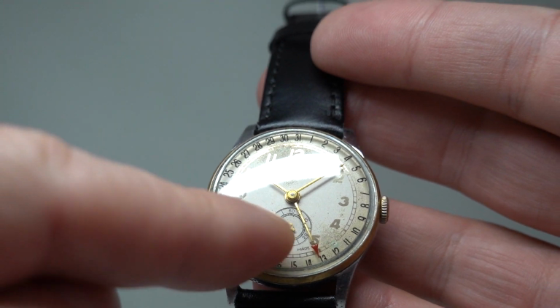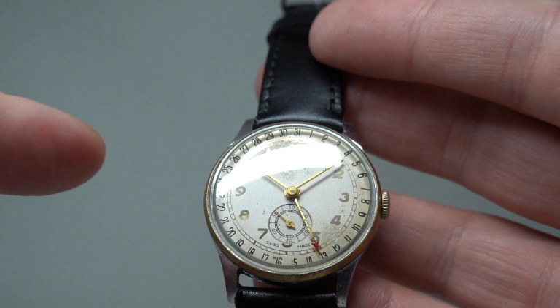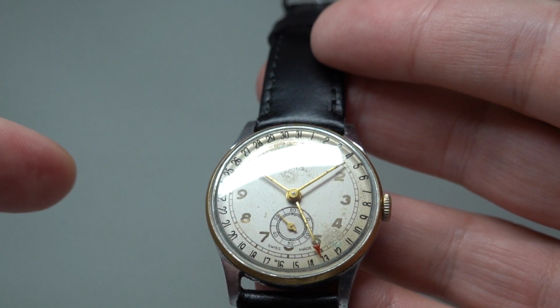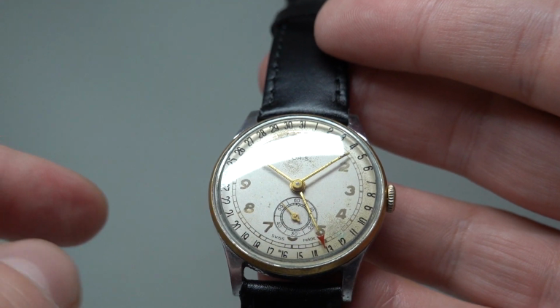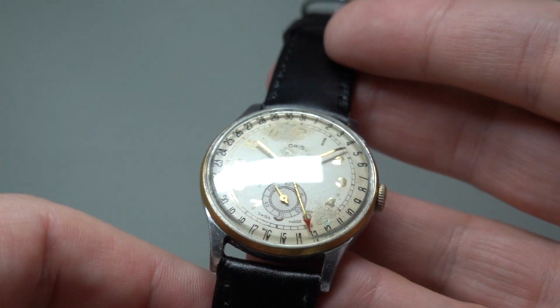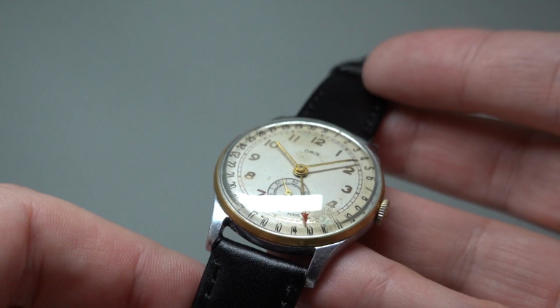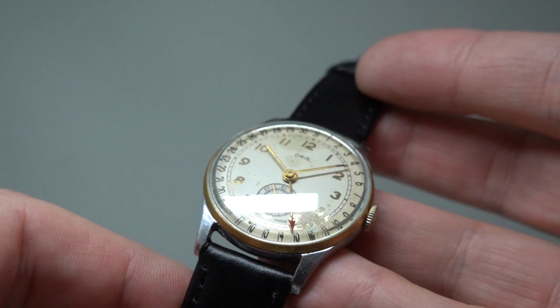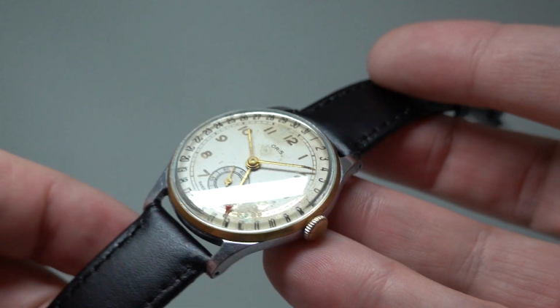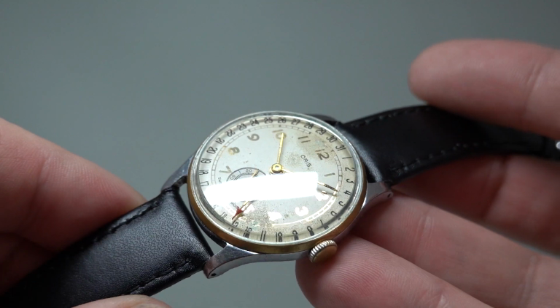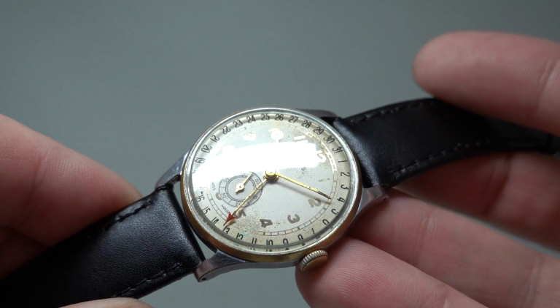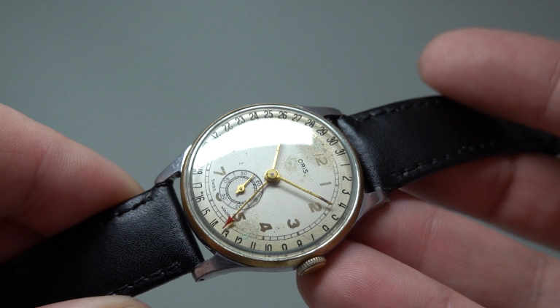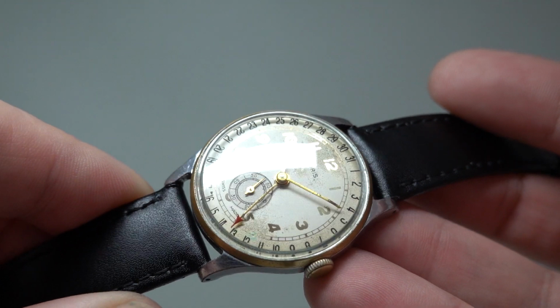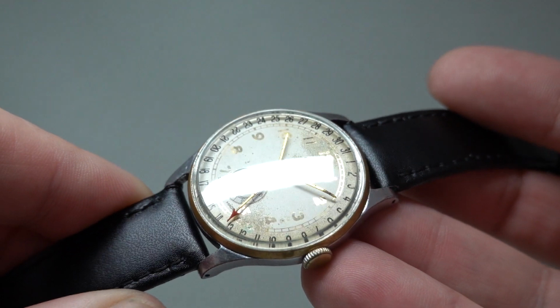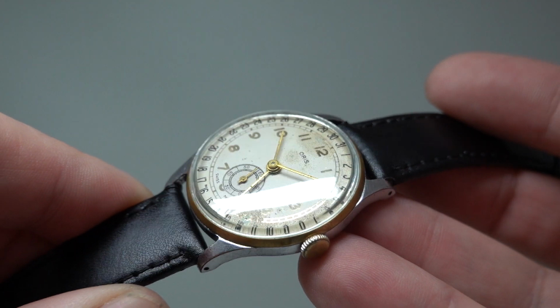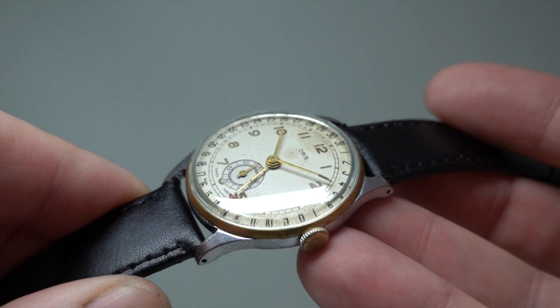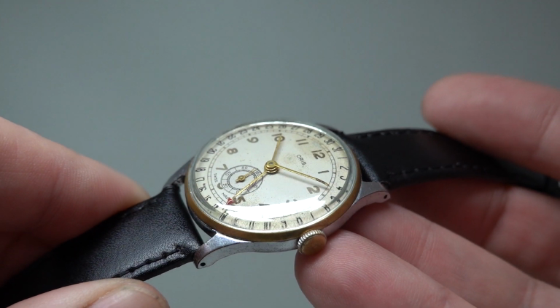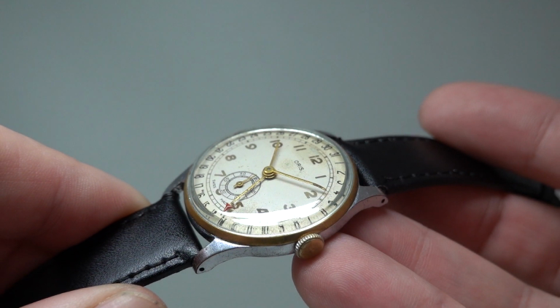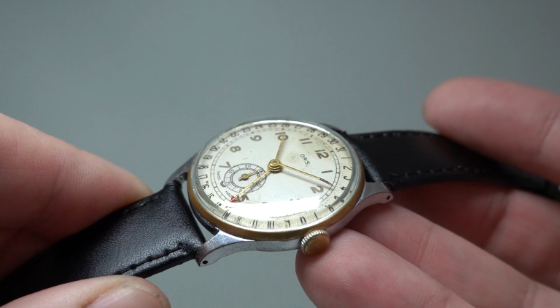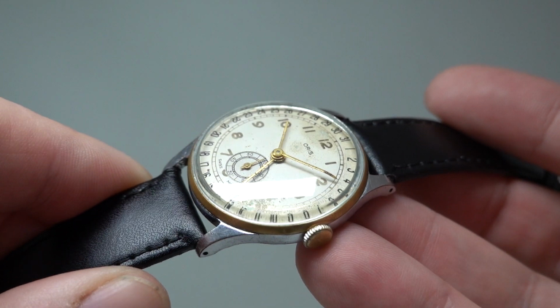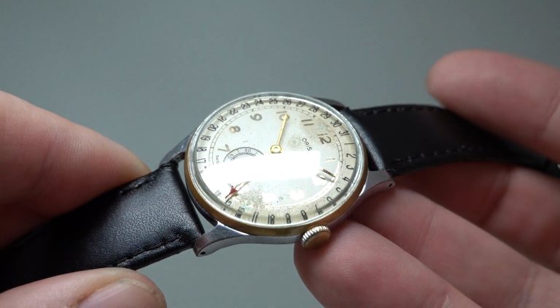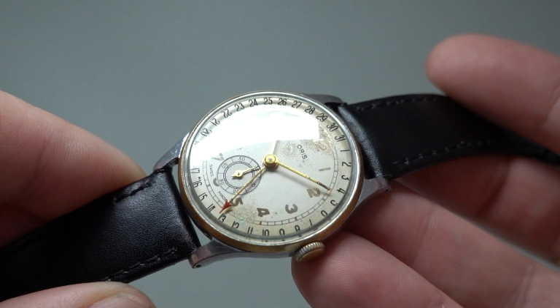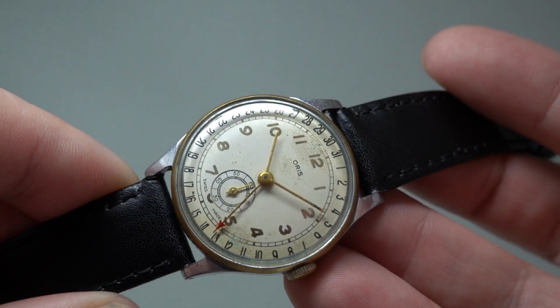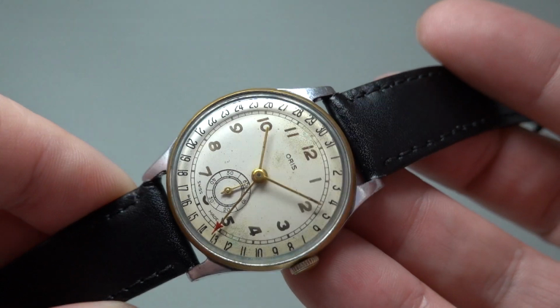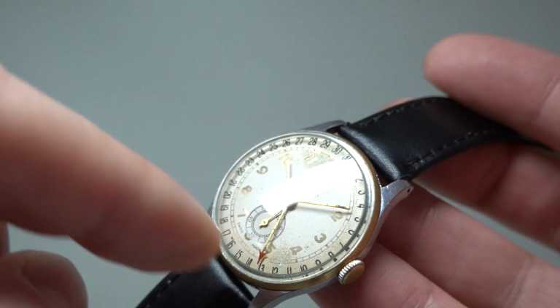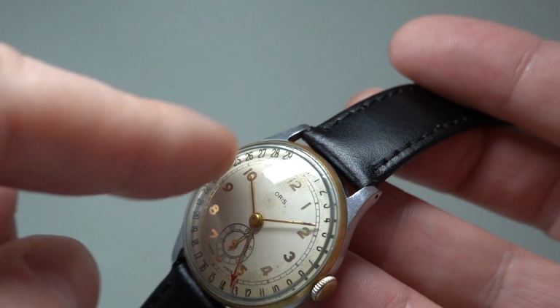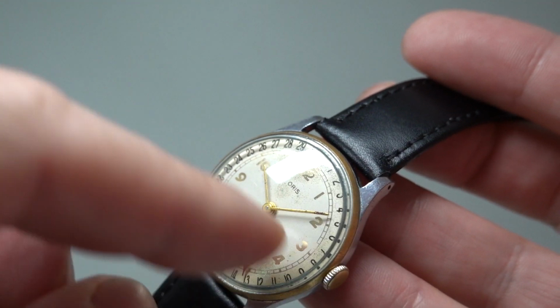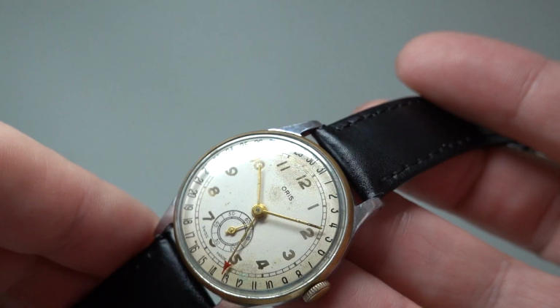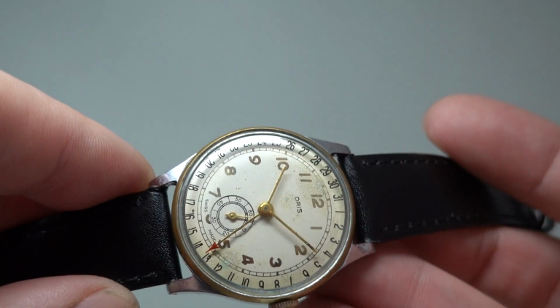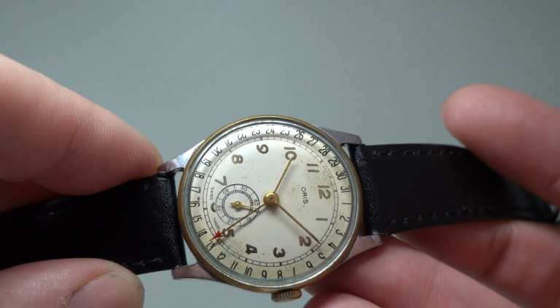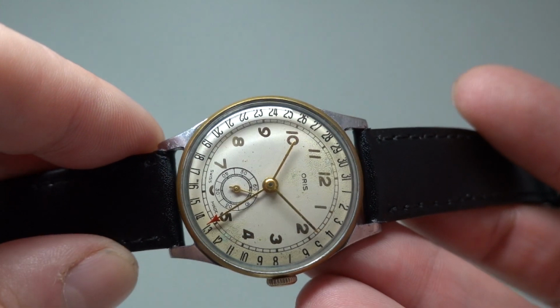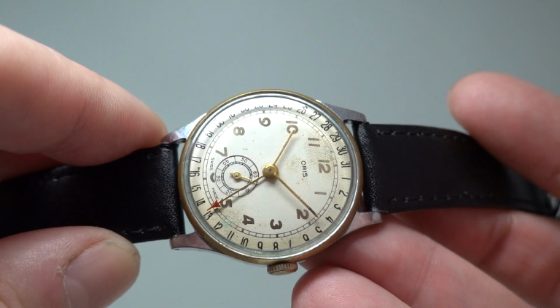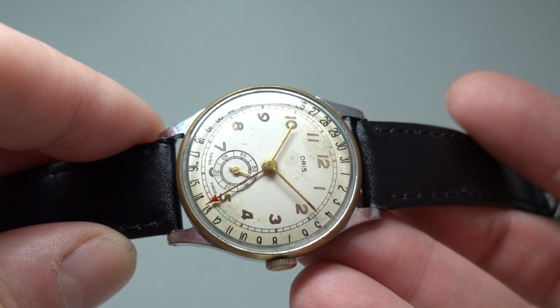There's a sub-seconds dial, so you've got four hands on this. You'll notice it has gilt numerals as well — both the numerals and the track around the outside, known as a railway track, are in gilt.